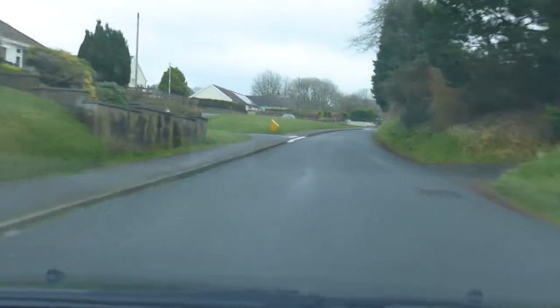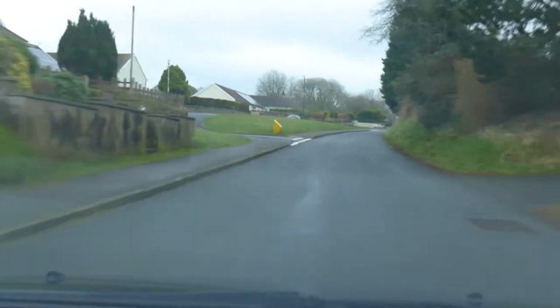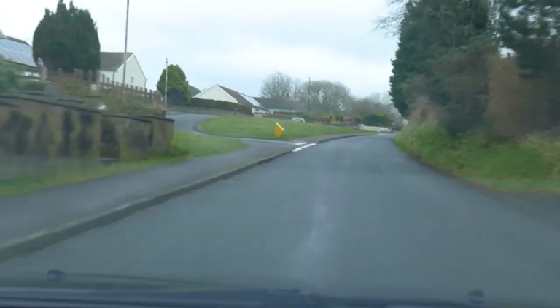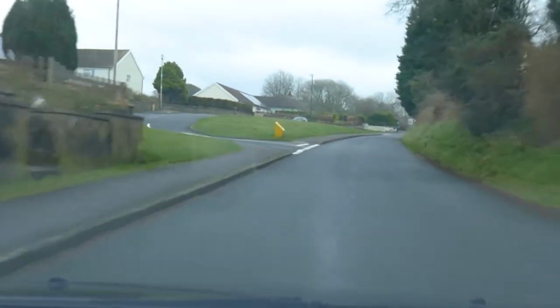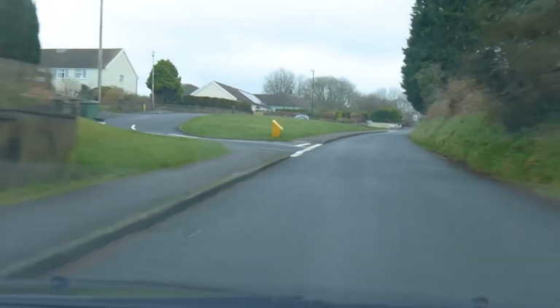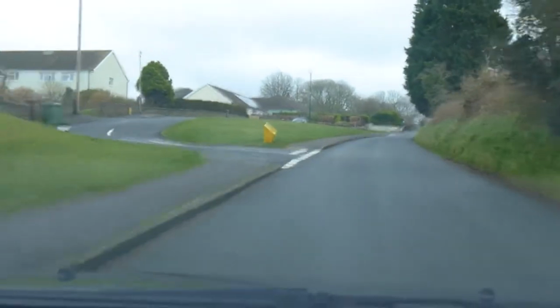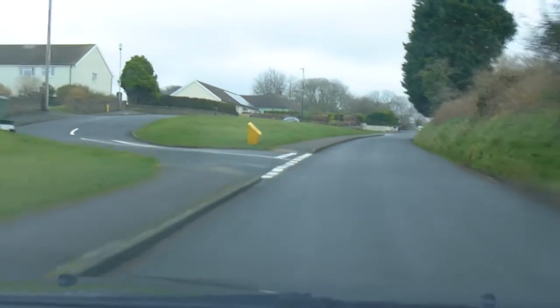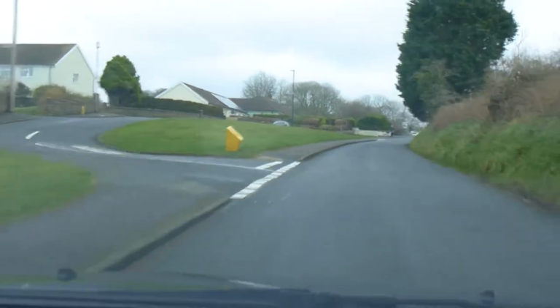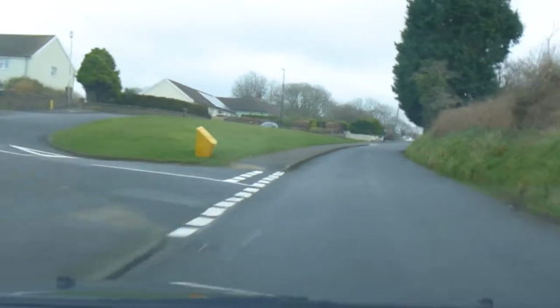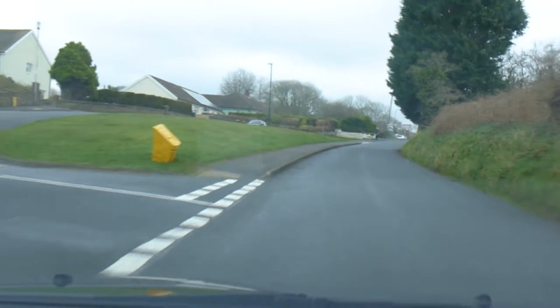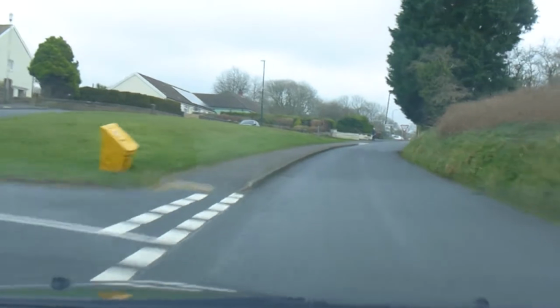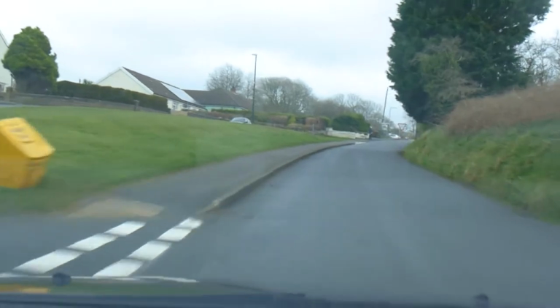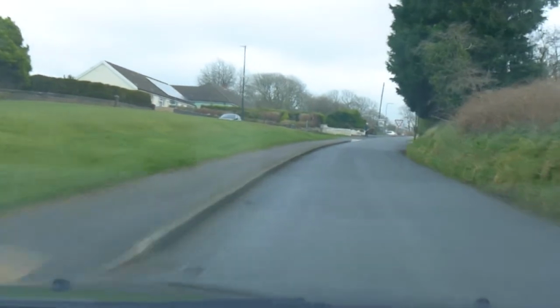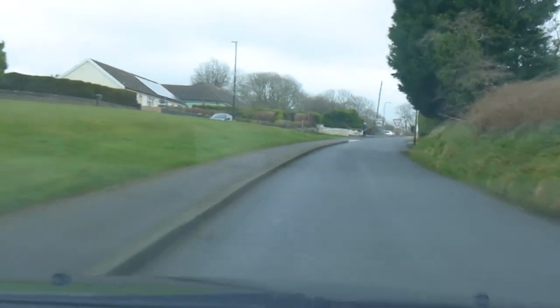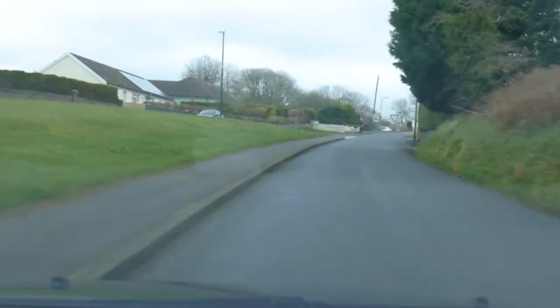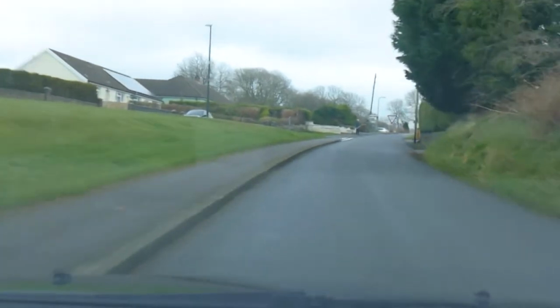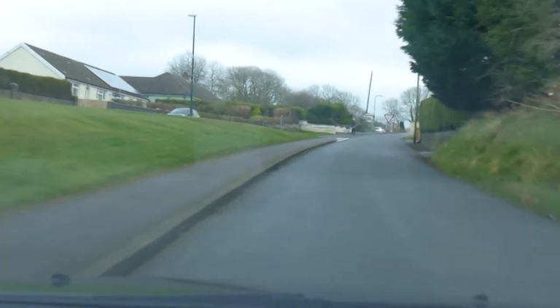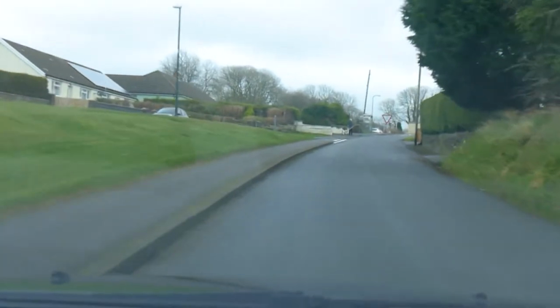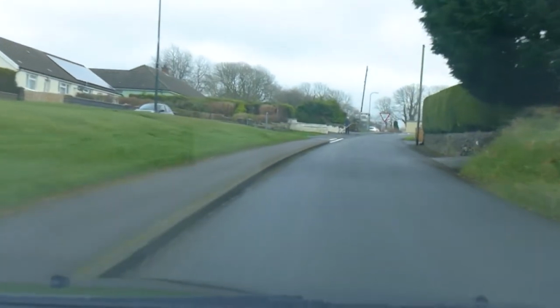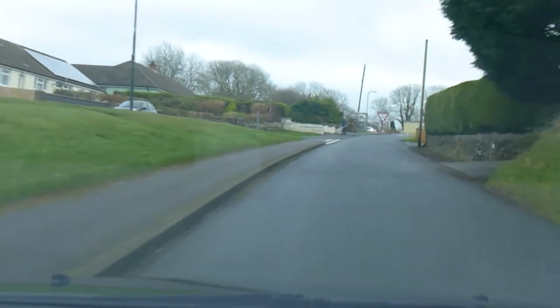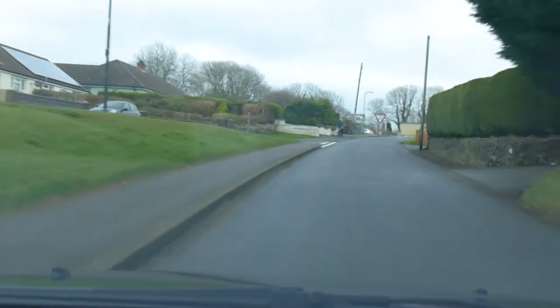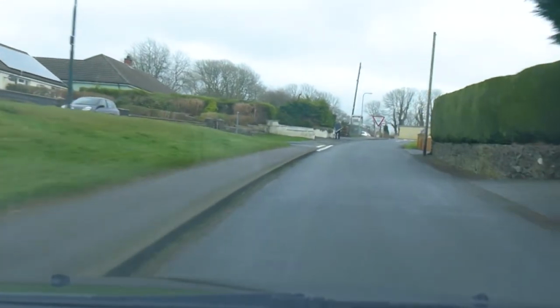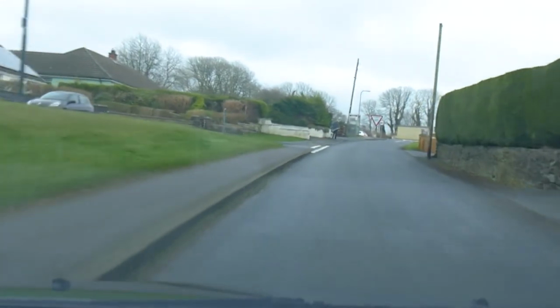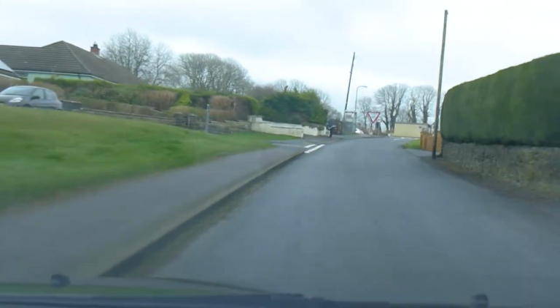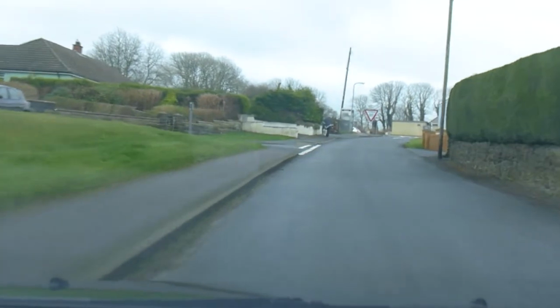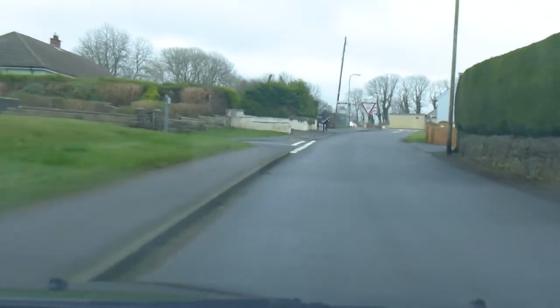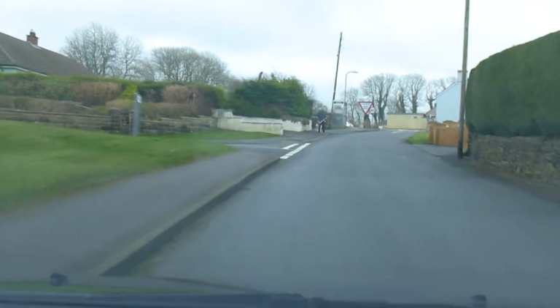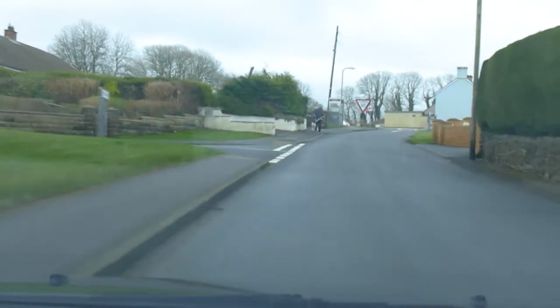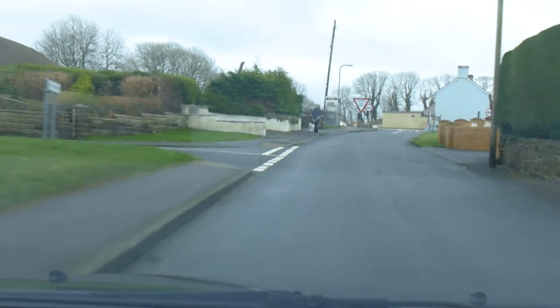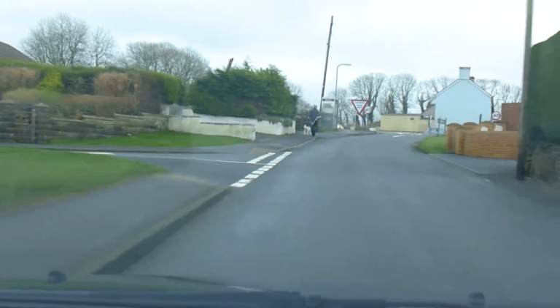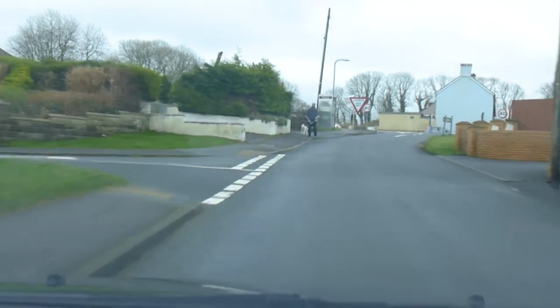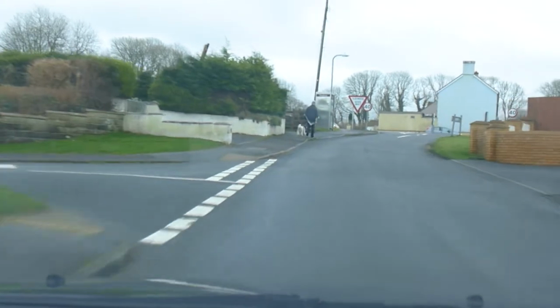At the T-junction with the main road we're turning right. It's a slightly difficult view to the right, so make sure you get right up to the line to get a good view.